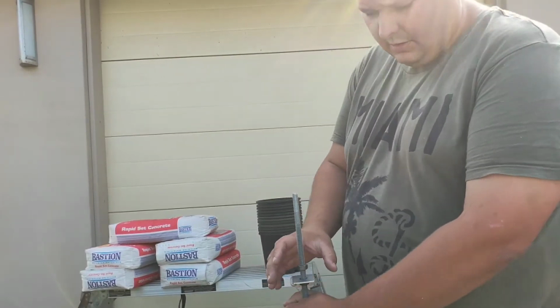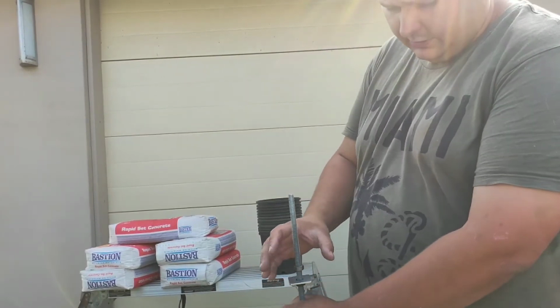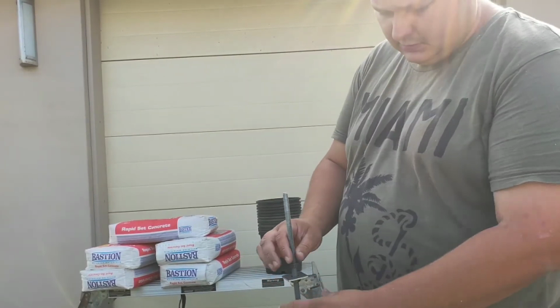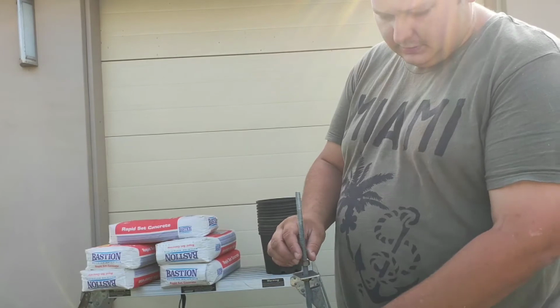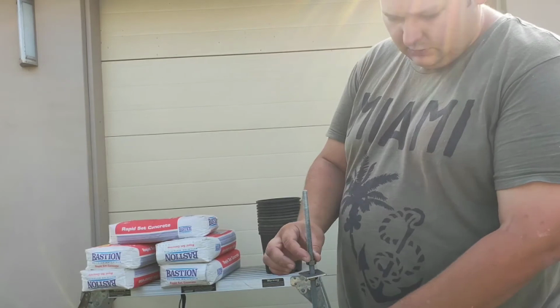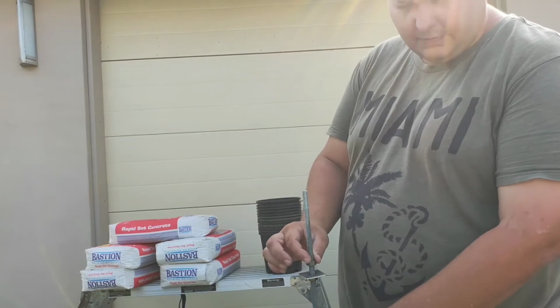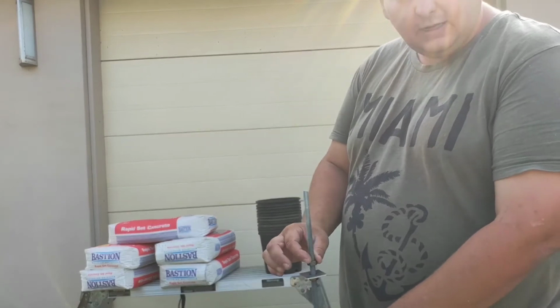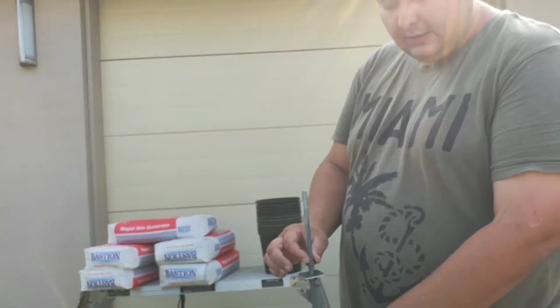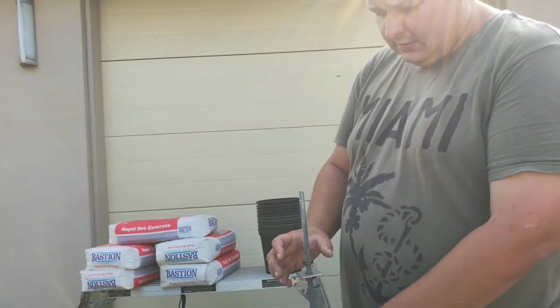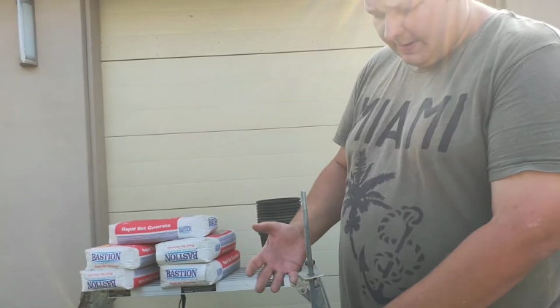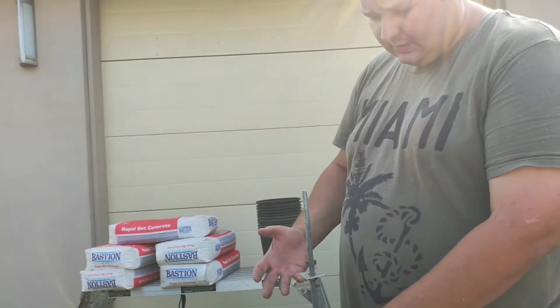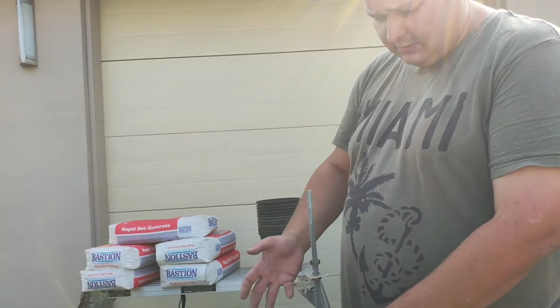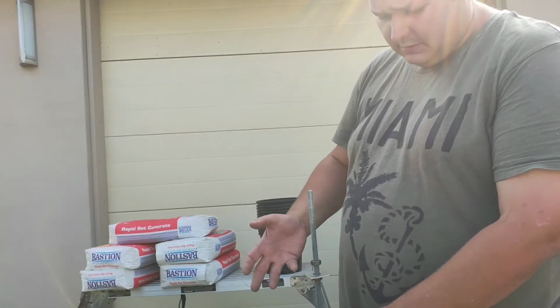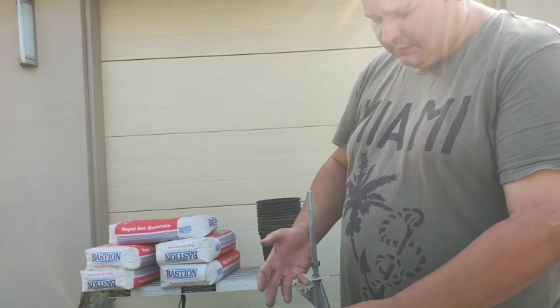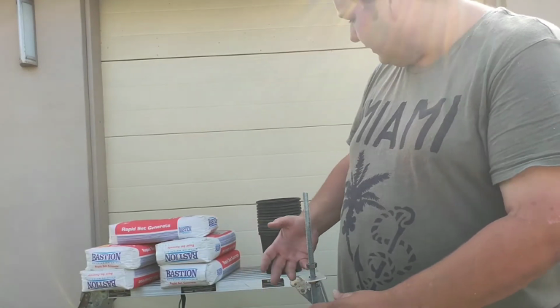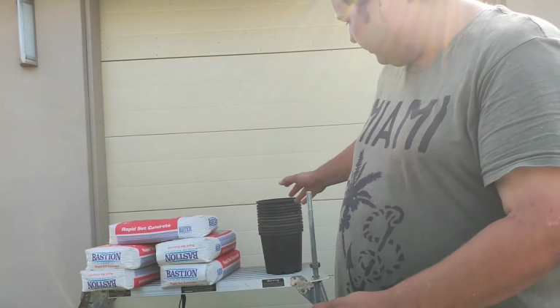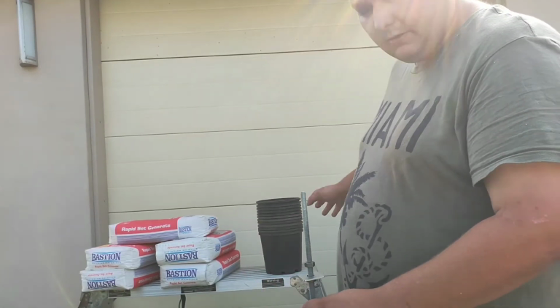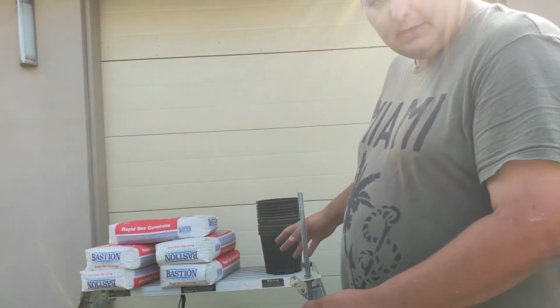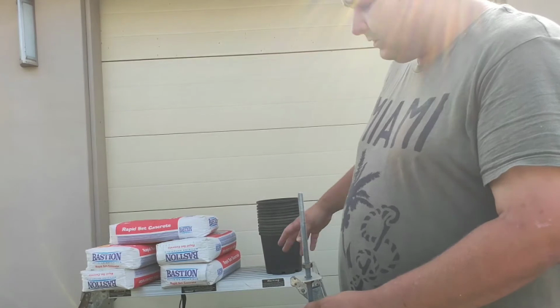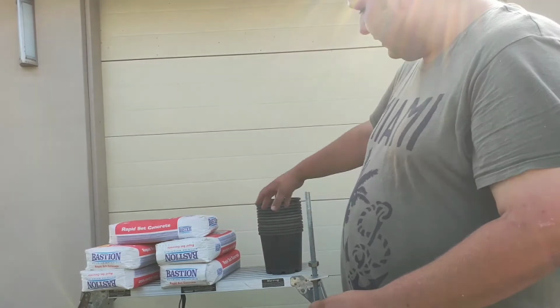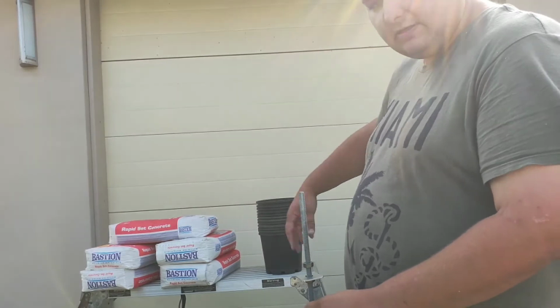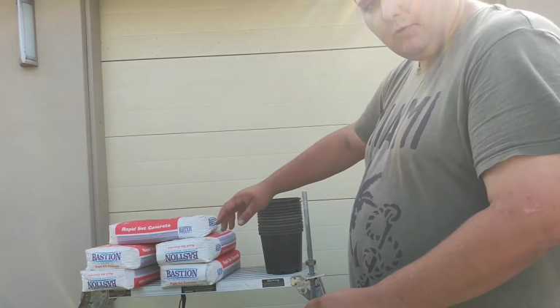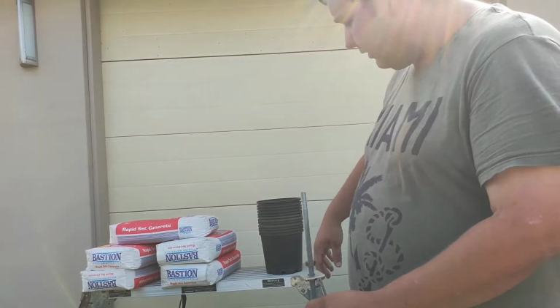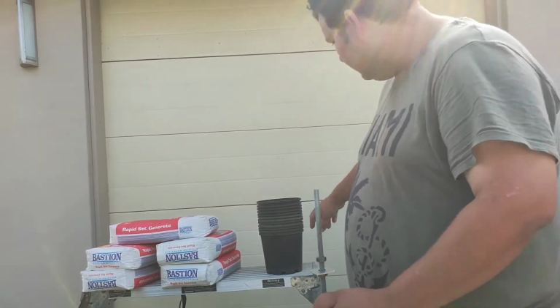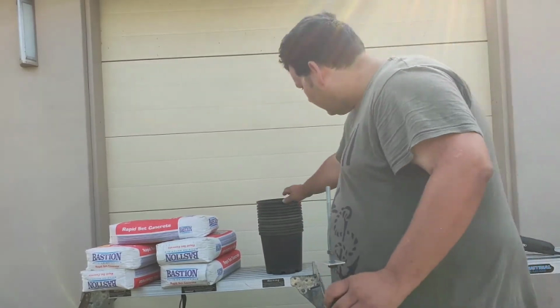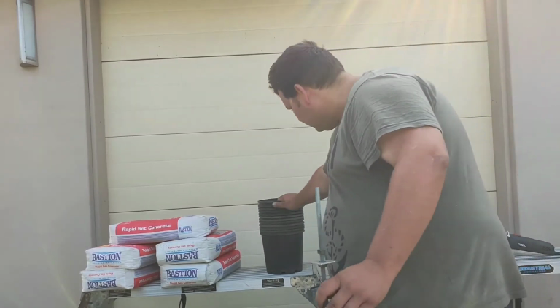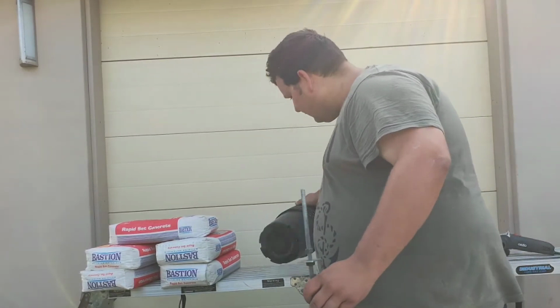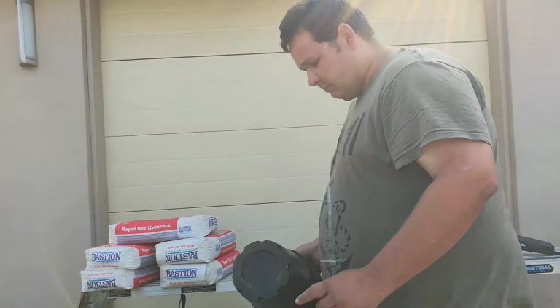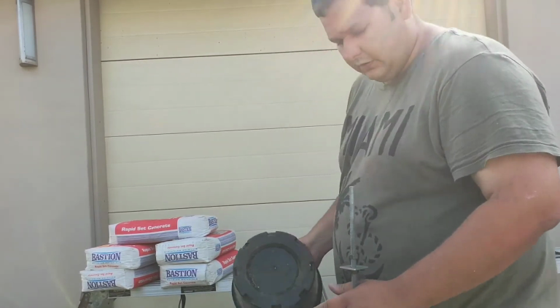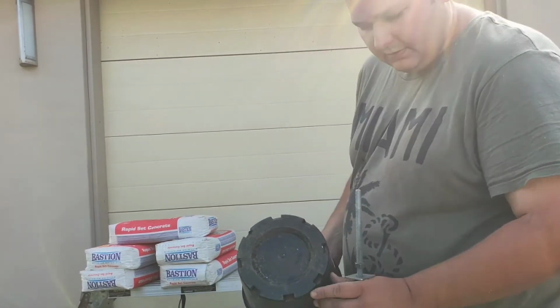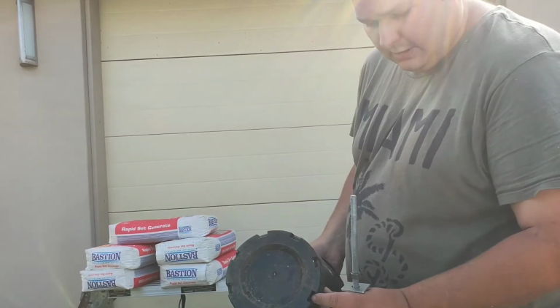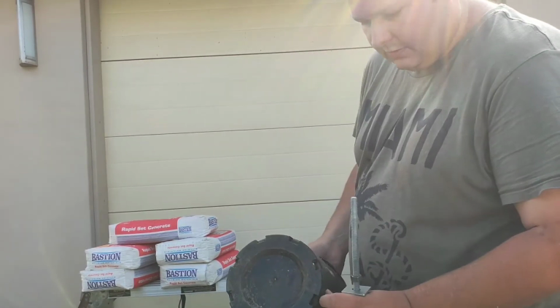And what it's going to do is sit on top of this nut. The rapid set's going to be put into the bucket, and we're going to have to seal up all the holes at the bottom, because the bottom of all these pots have got holes.